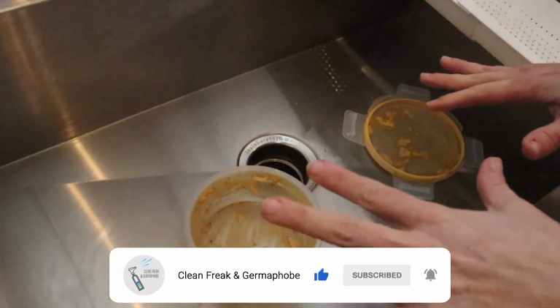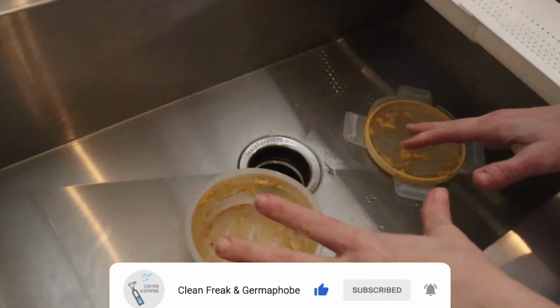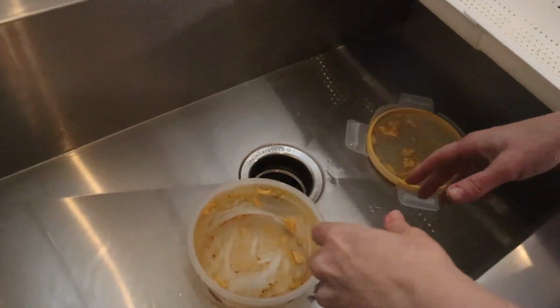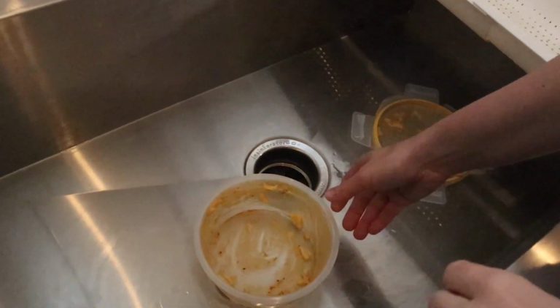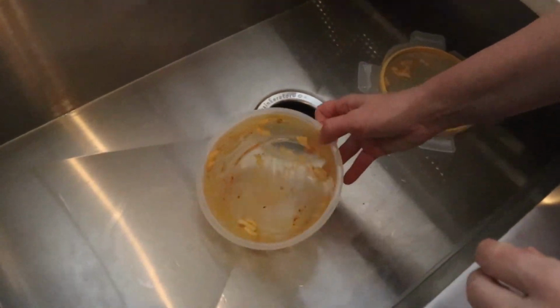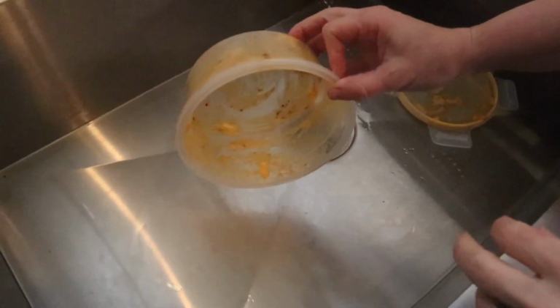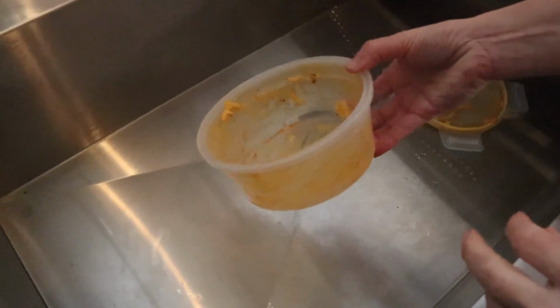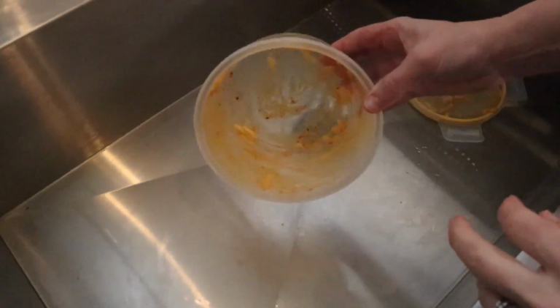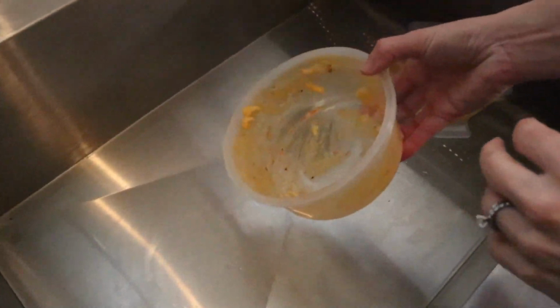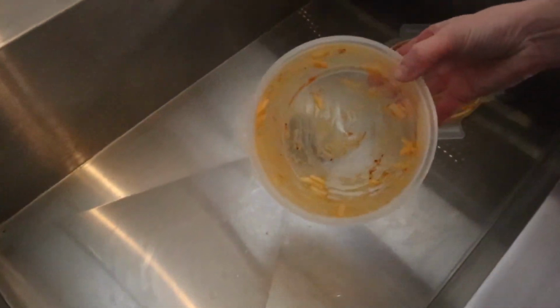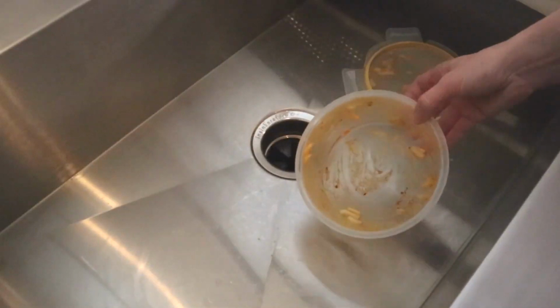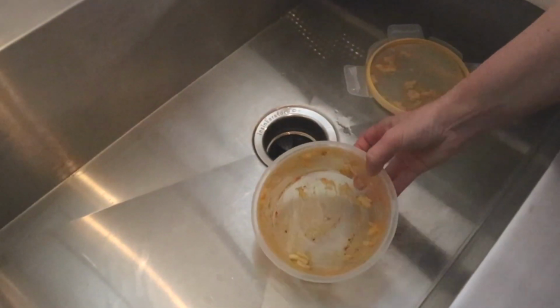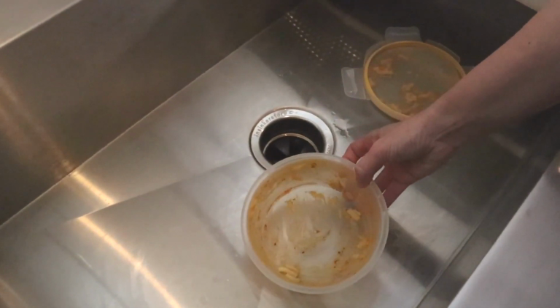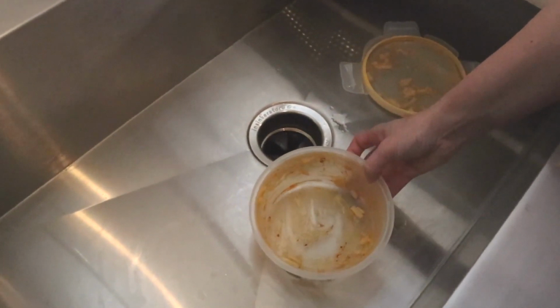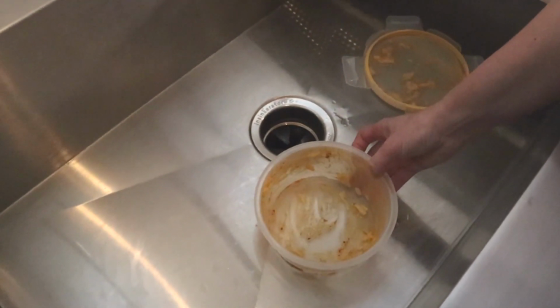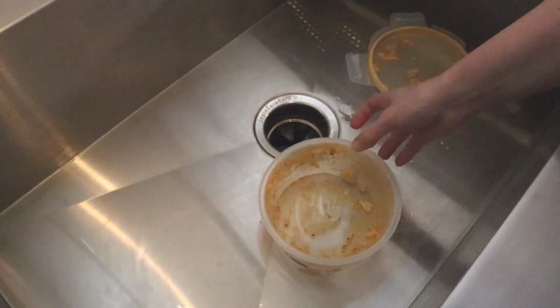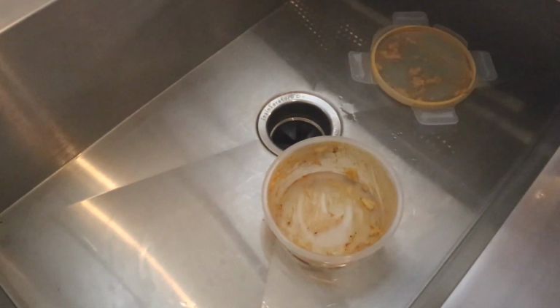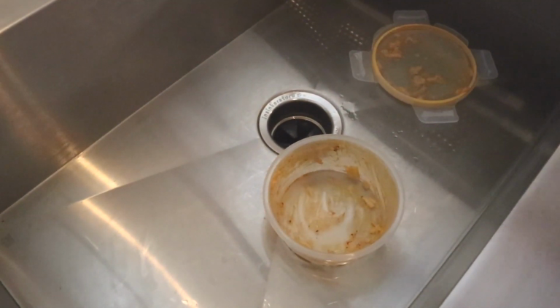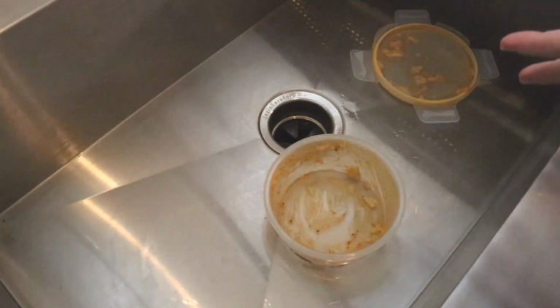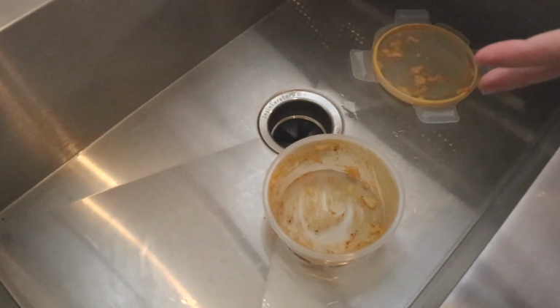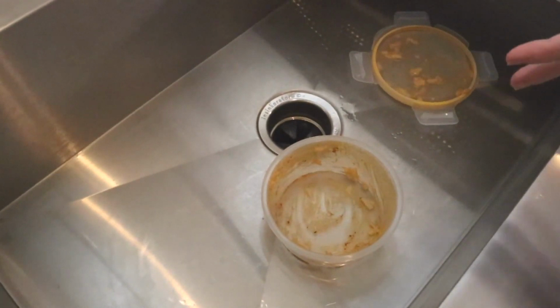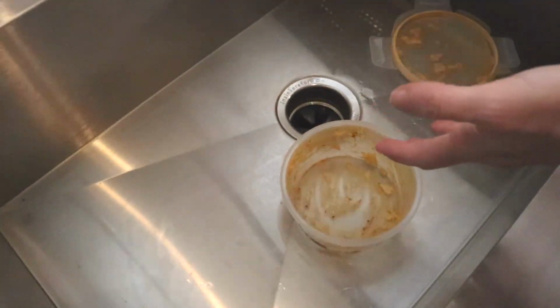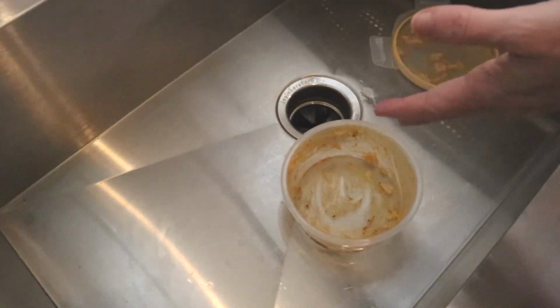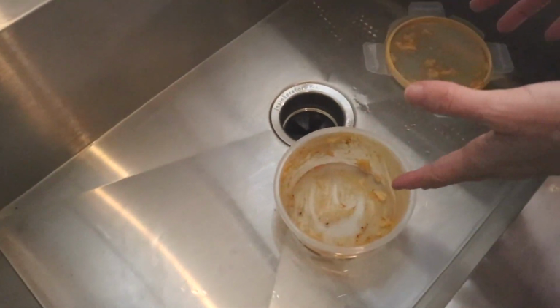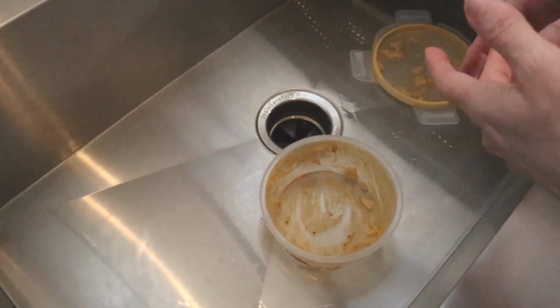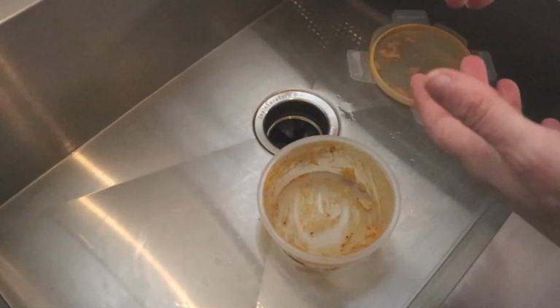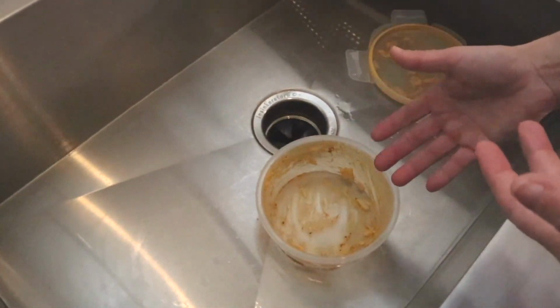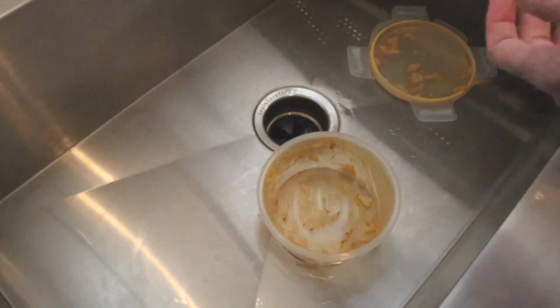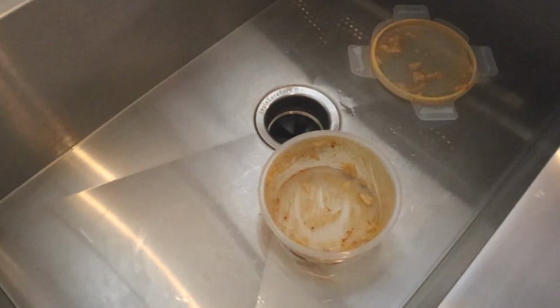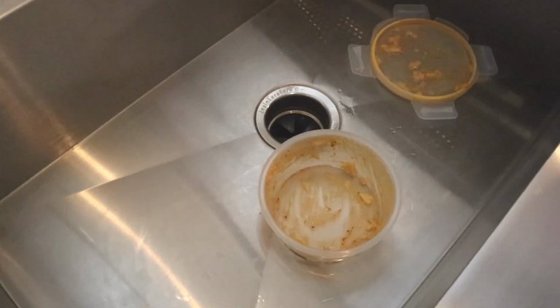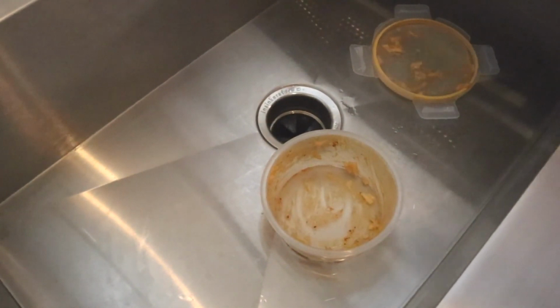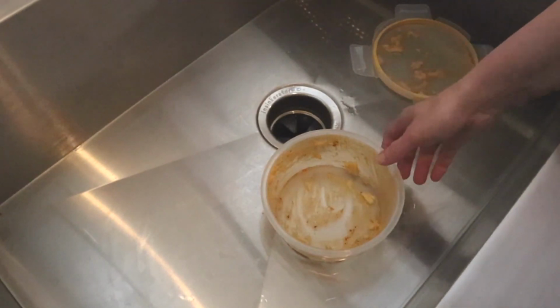We all like the convenience of these kind of plastic containers or Tupperware. You can store leftovers or tomorrow's lunch so it's covered and won't spill and make a big mess. You don't even need a plate — you can just eat directly from the container, but there's a problem.